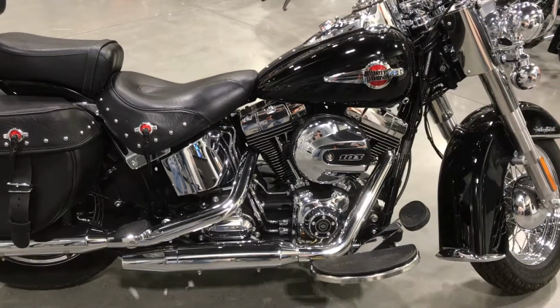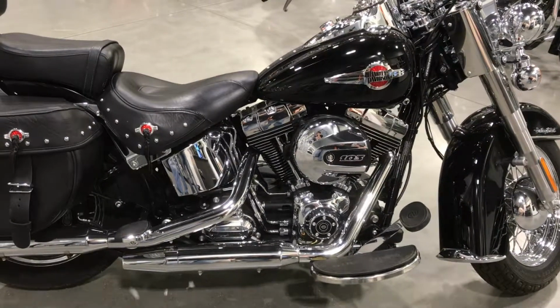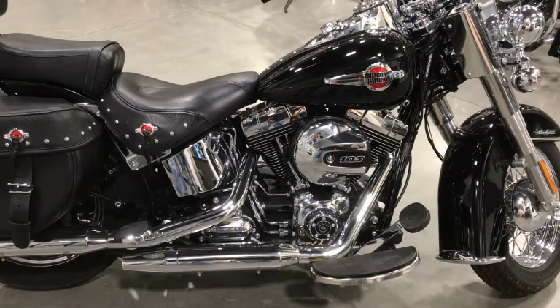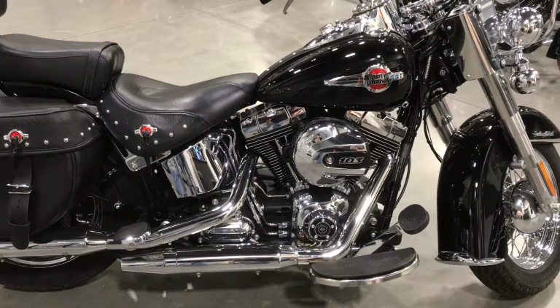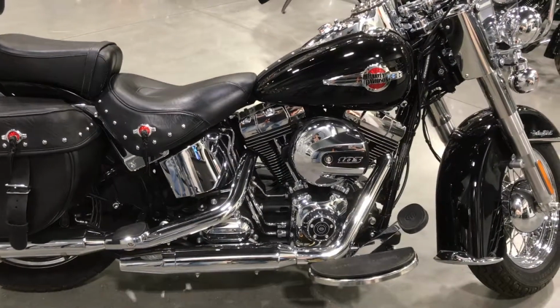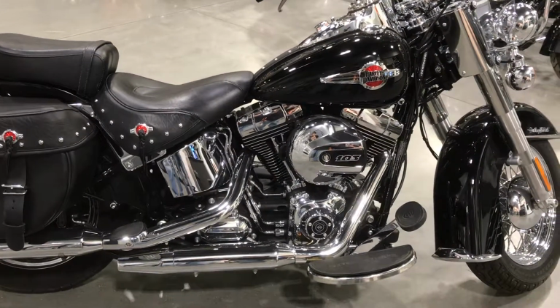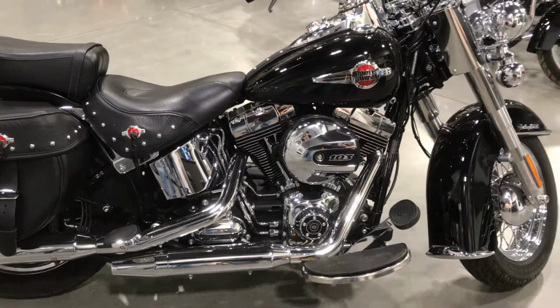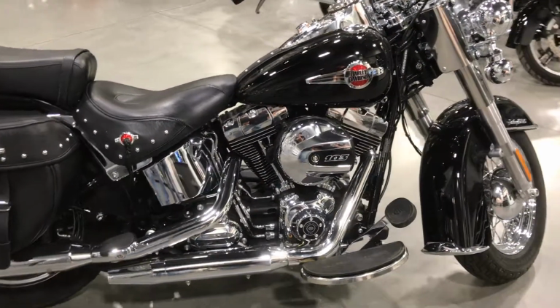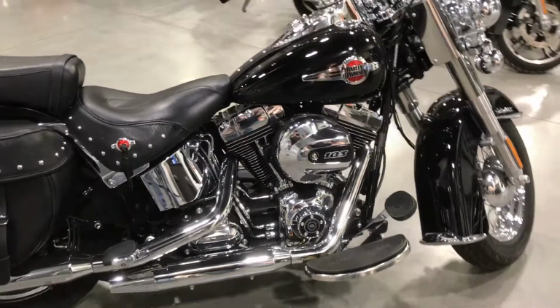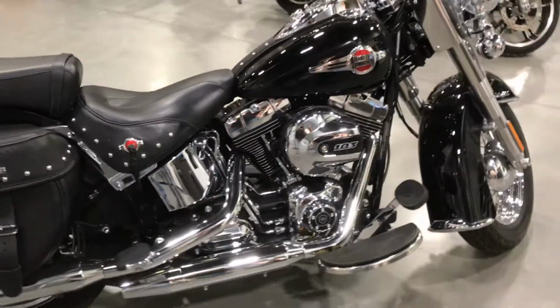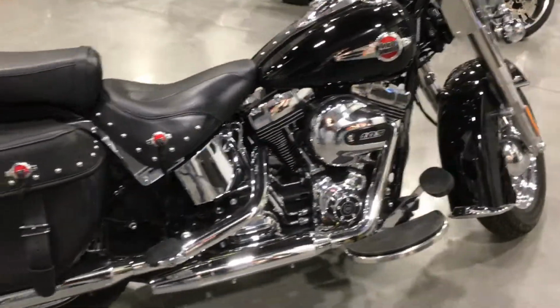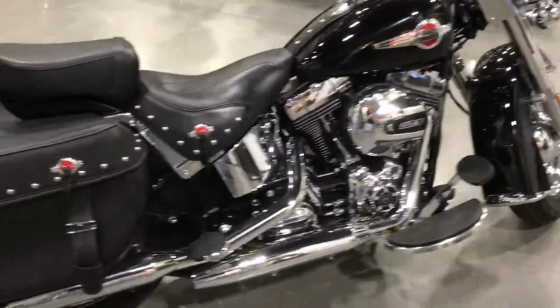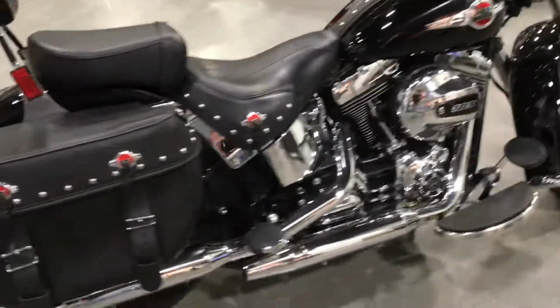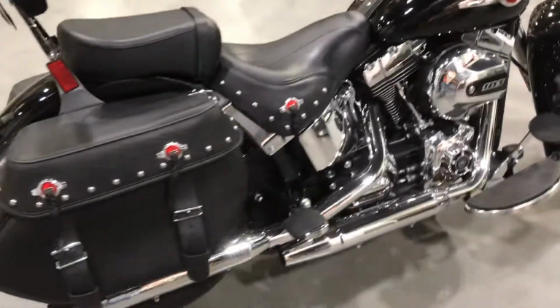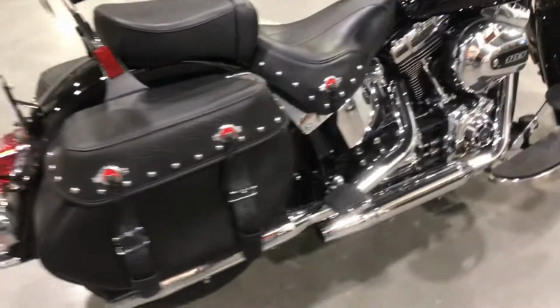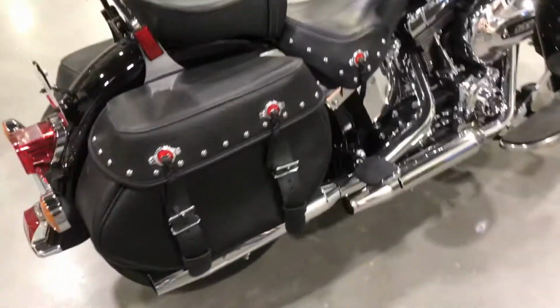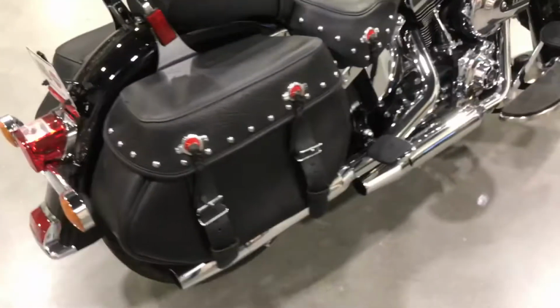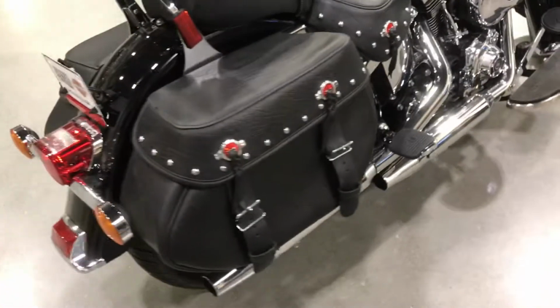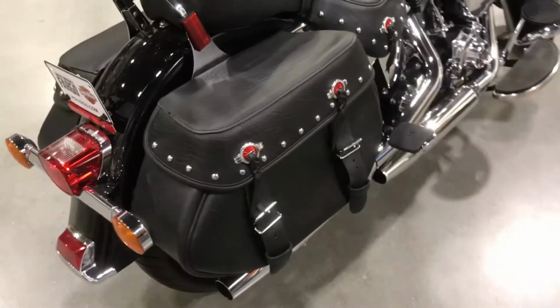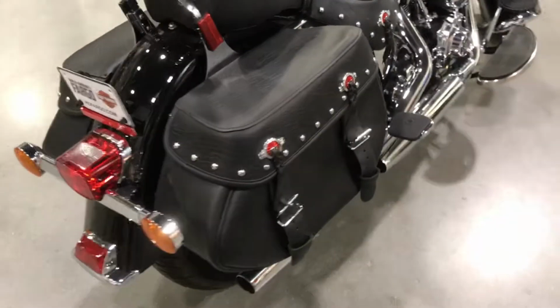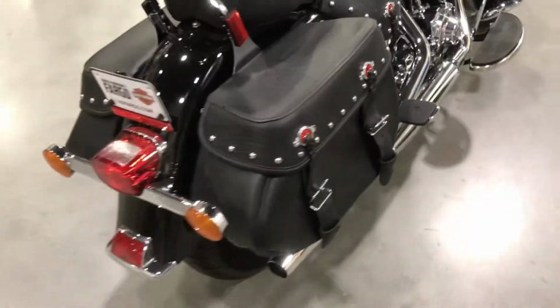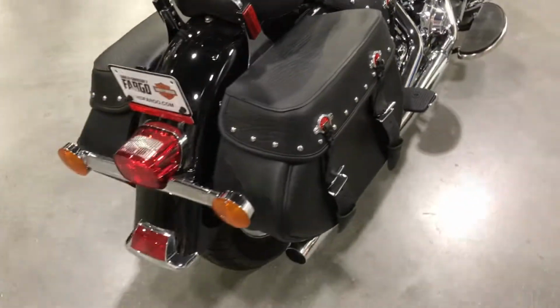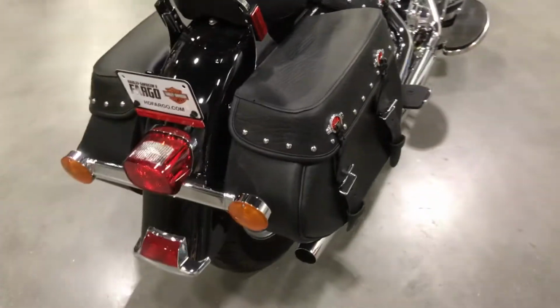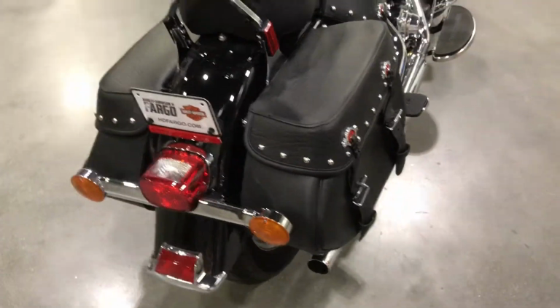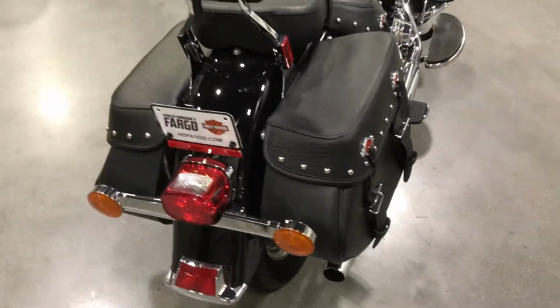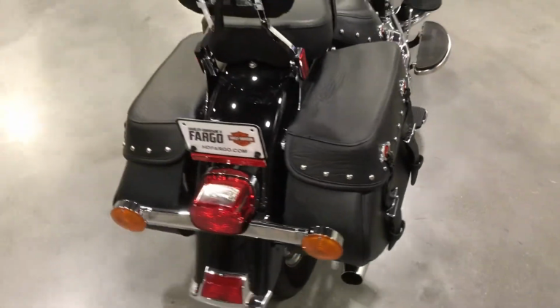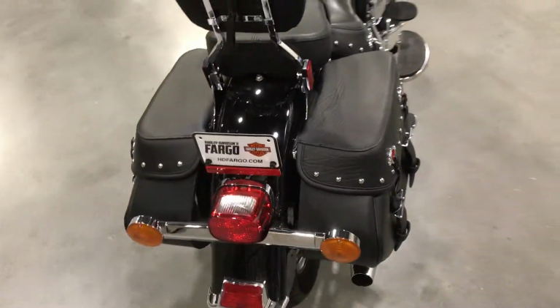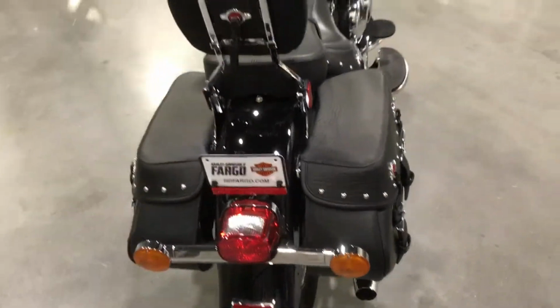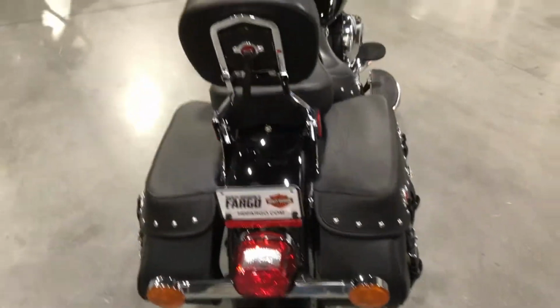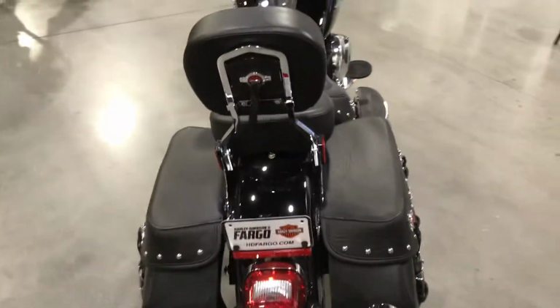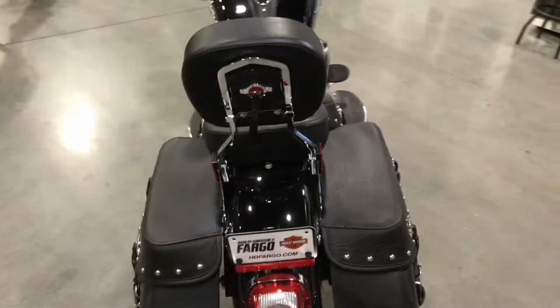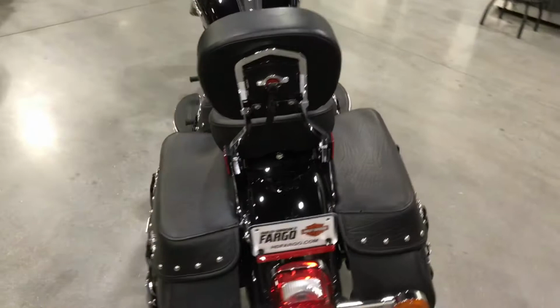This is Dan and Brian from the sales team here at Harley-Davidson. Right now we're looking at a 2016 Heritage Softail in Vivid Black — a low mileage bike with just over 3,000 miles.